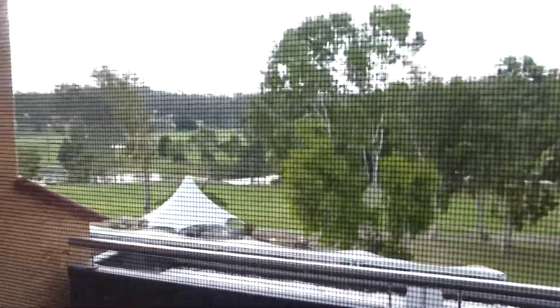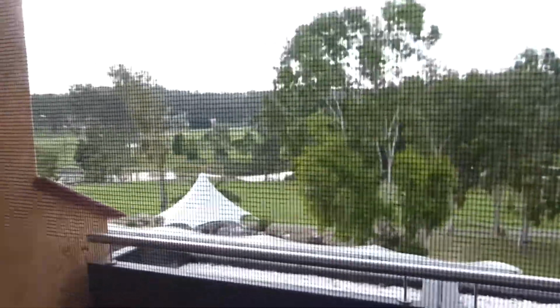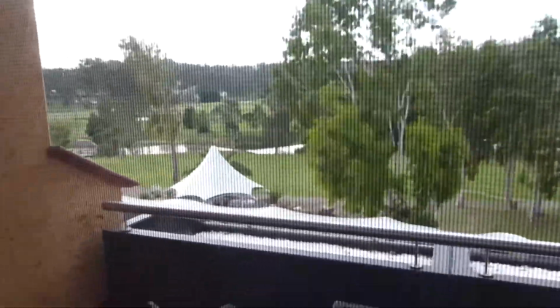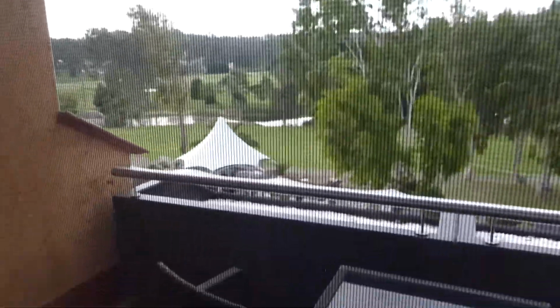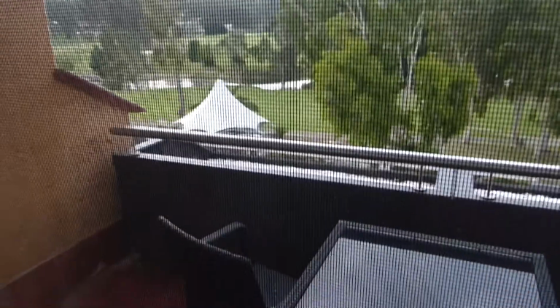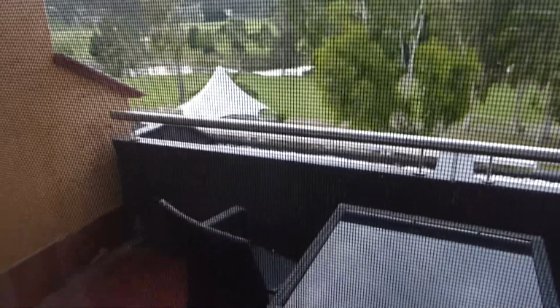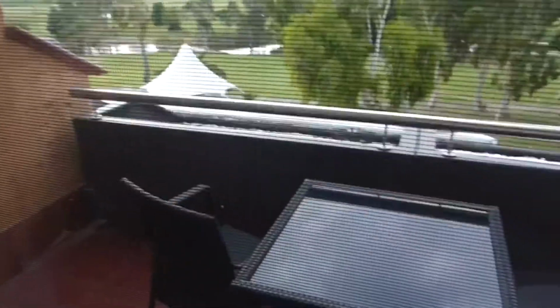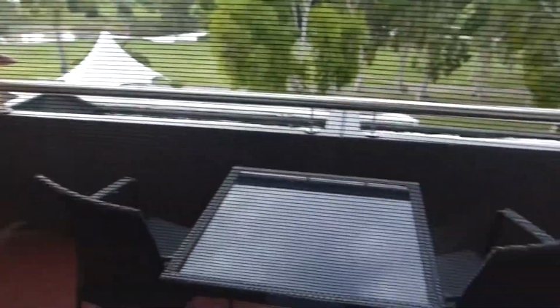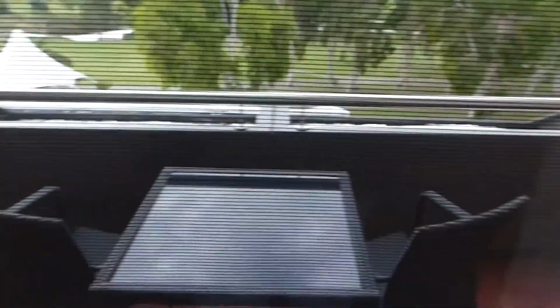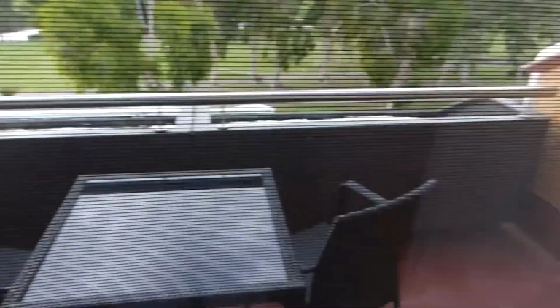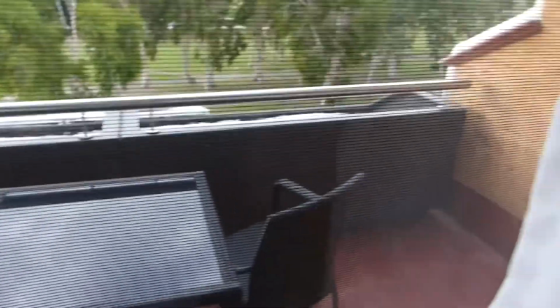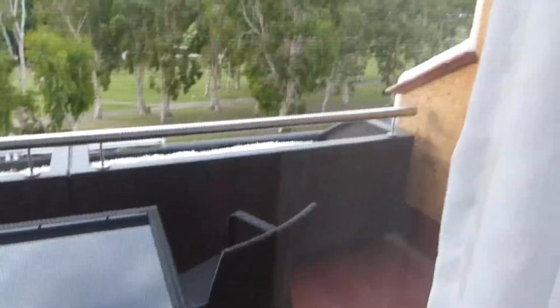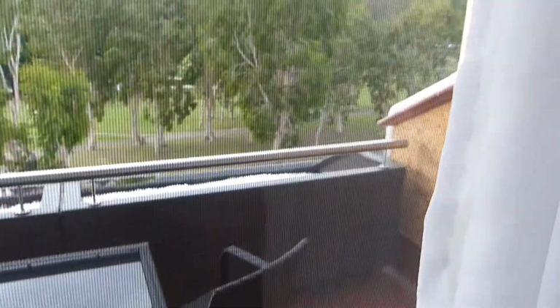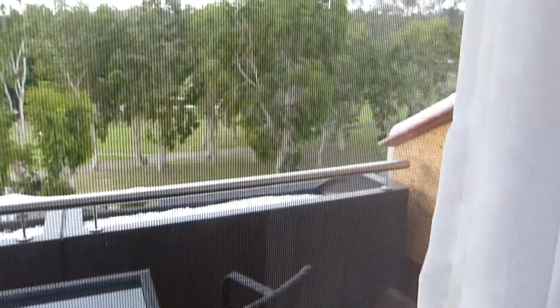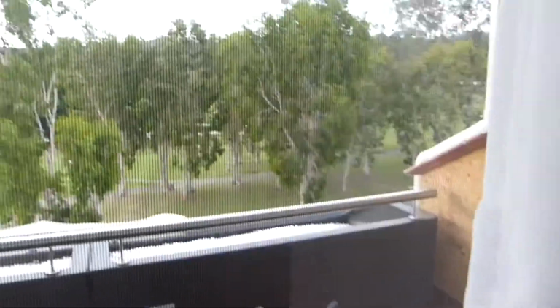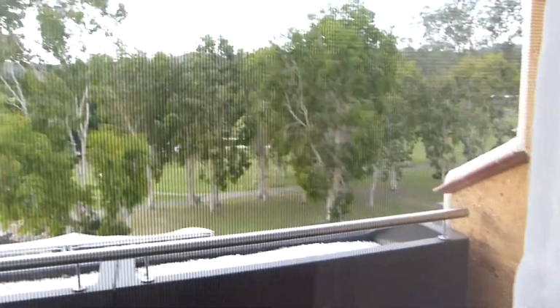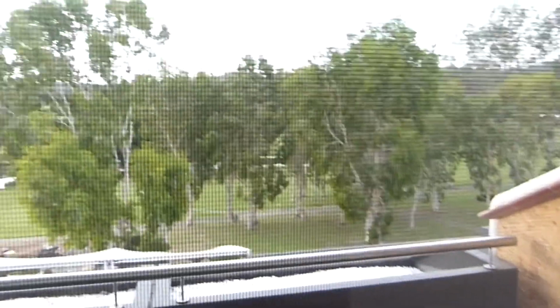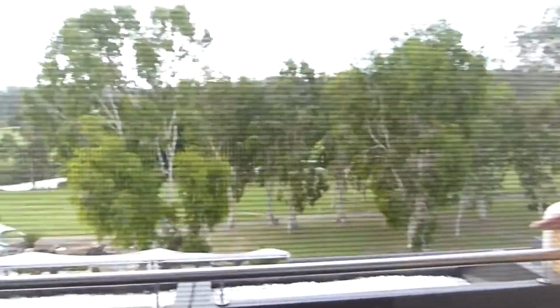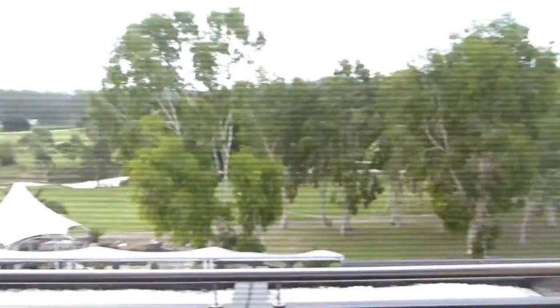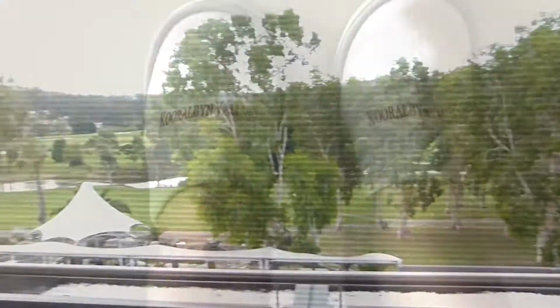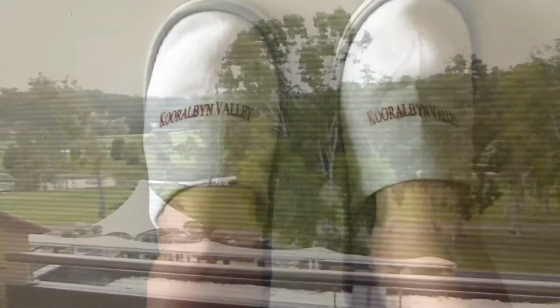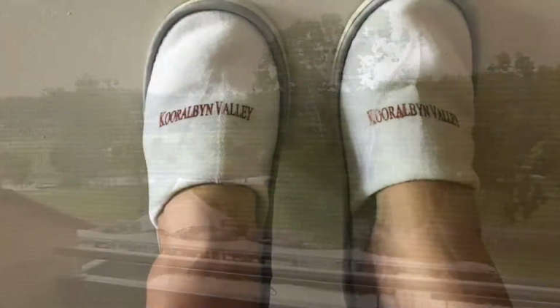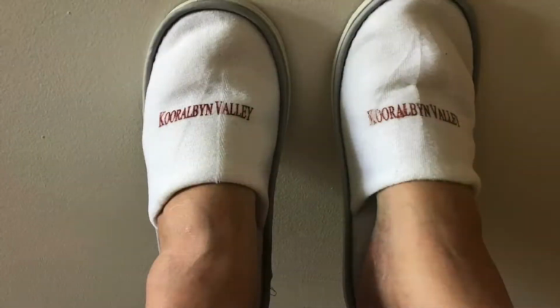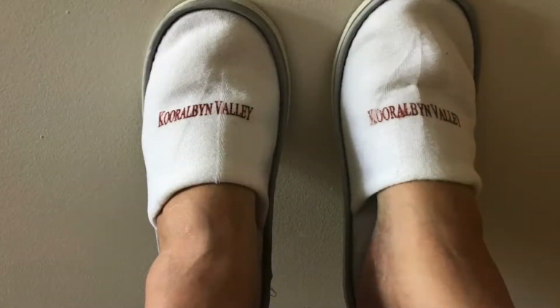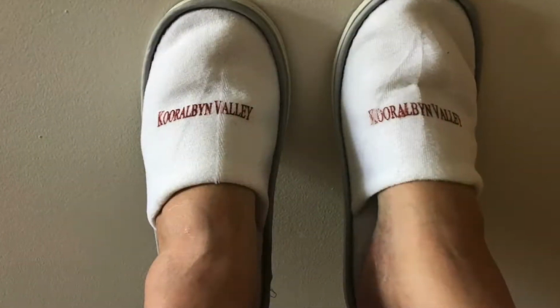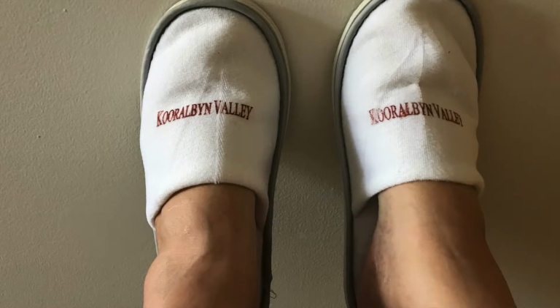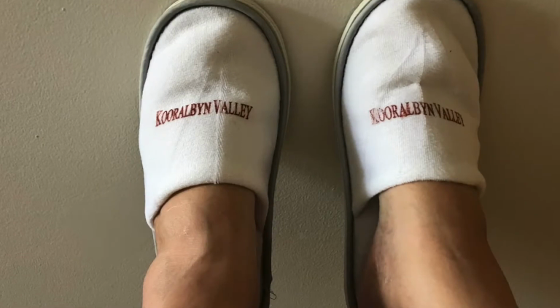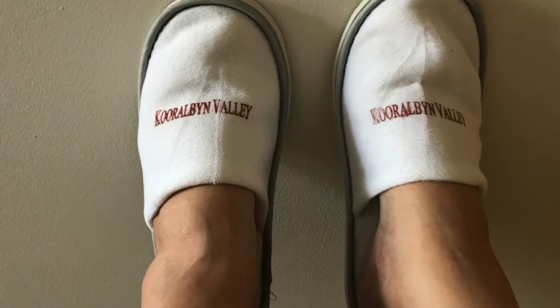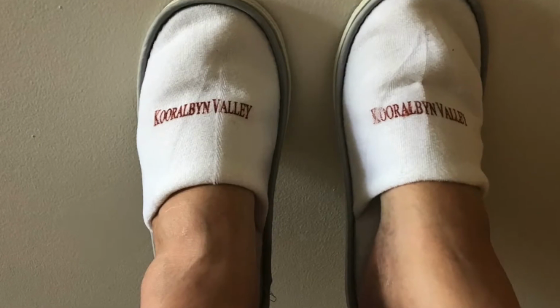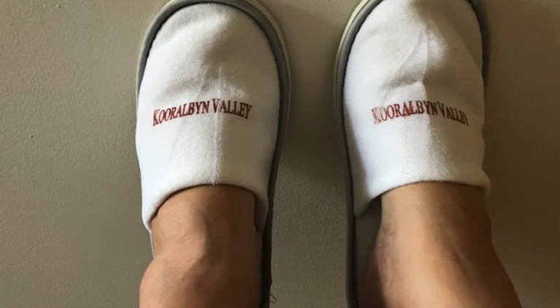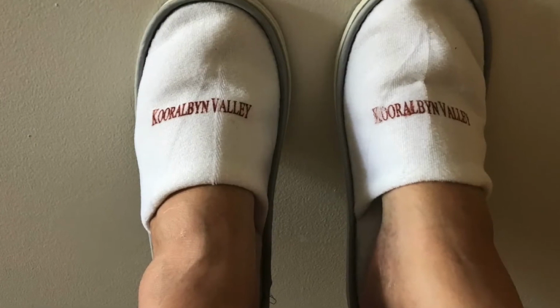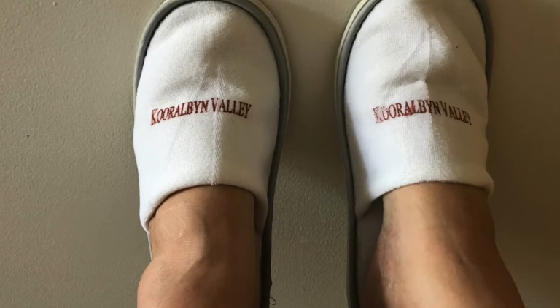So we overlooked the area where they have concerts and people get married and stuff like that. Level two — I think we were like three floors up though, something like that. There's your Kooralbyn Valley view.